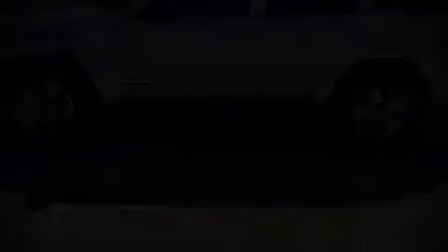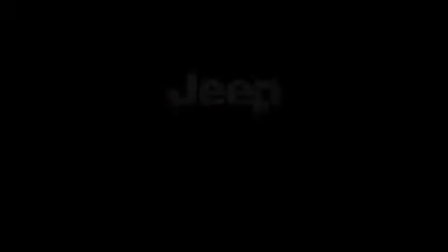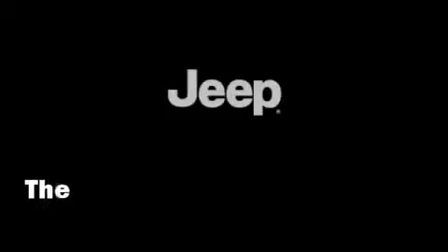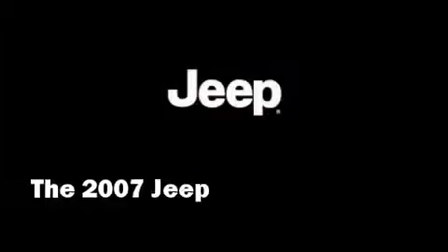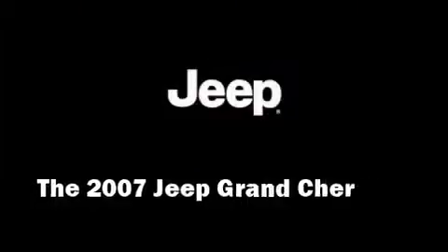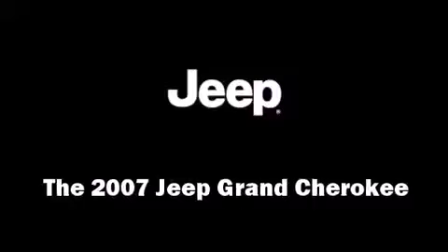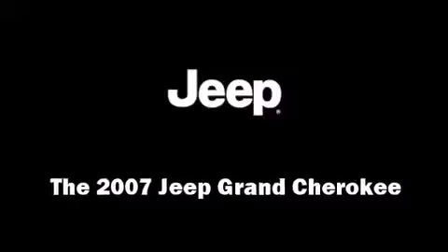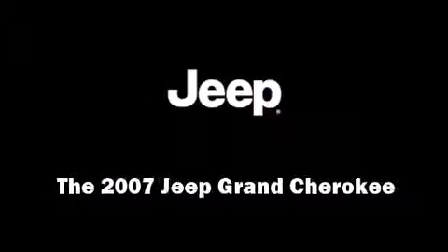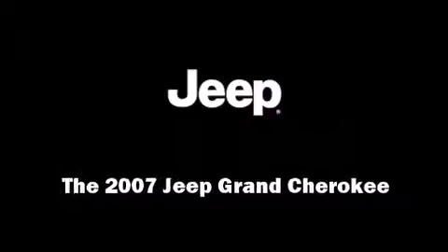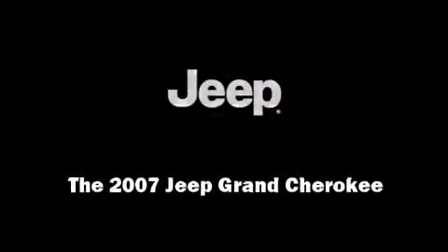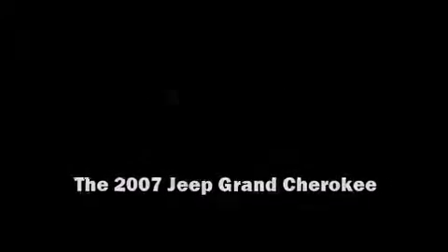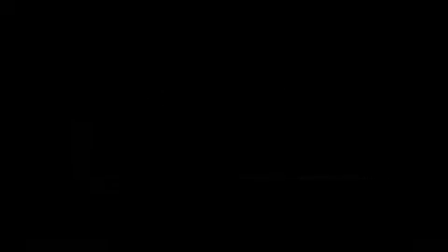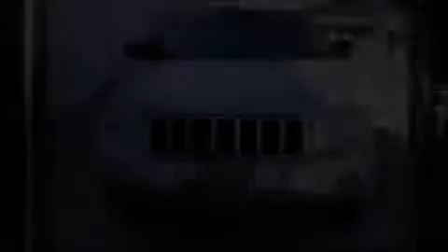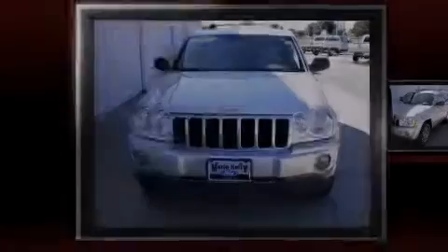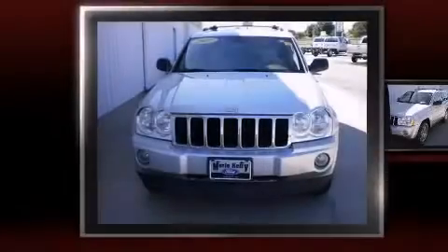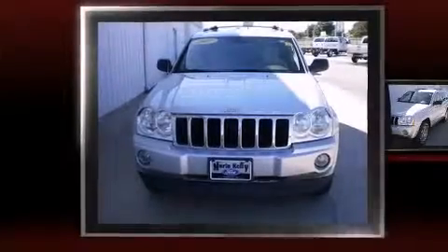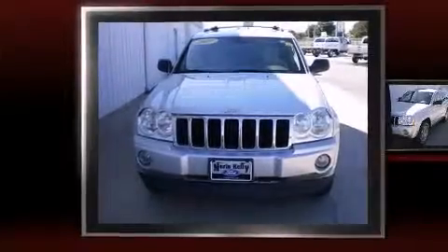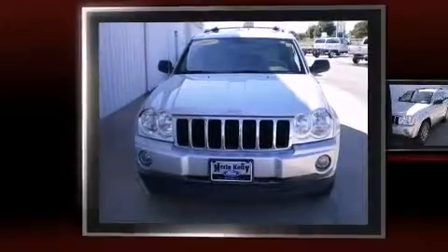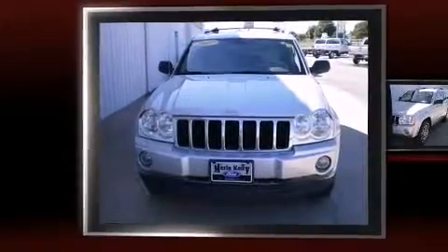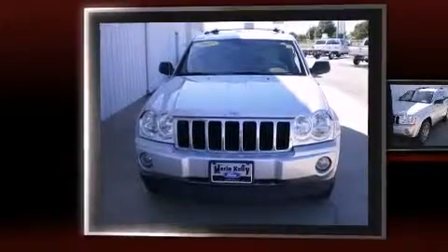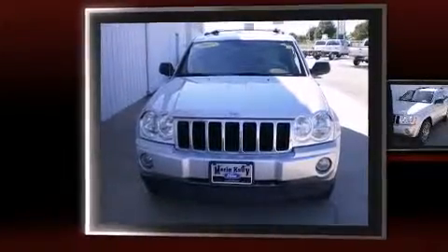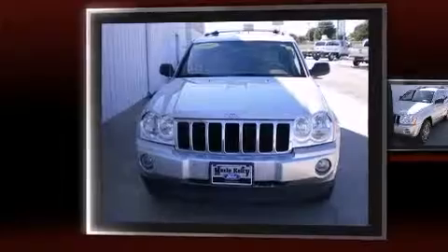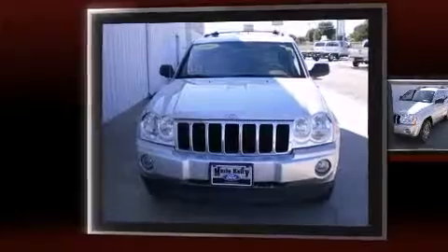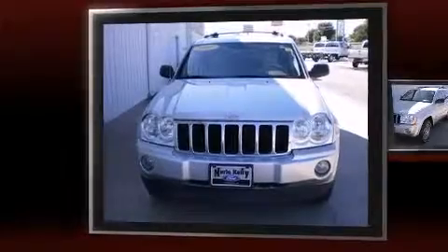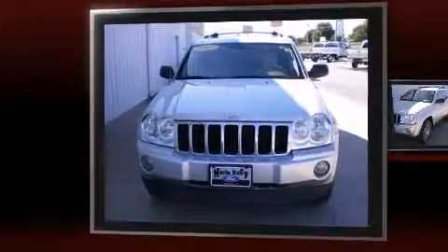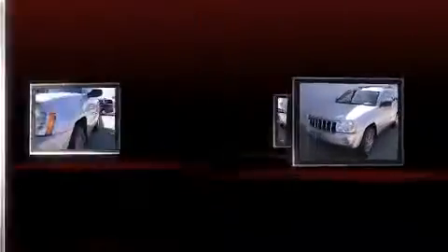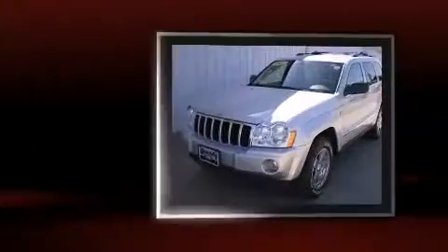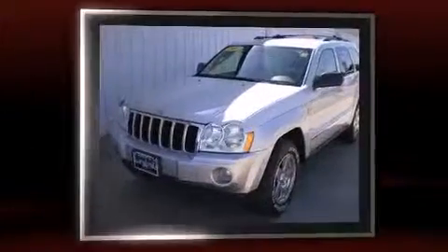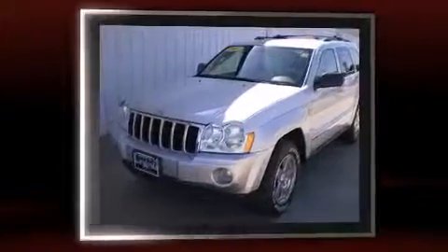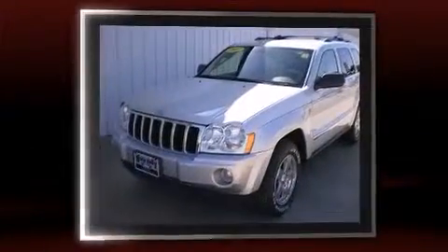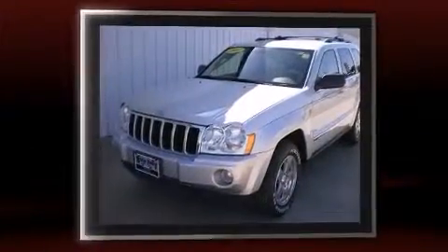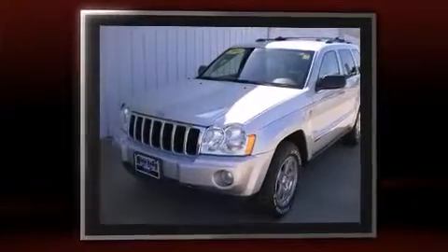Step into the 2007 Jeep Grand Cherokee. It features four-wheel drive capabilities, a durable automatic transmission, and a powerful eight-cylinder engine.